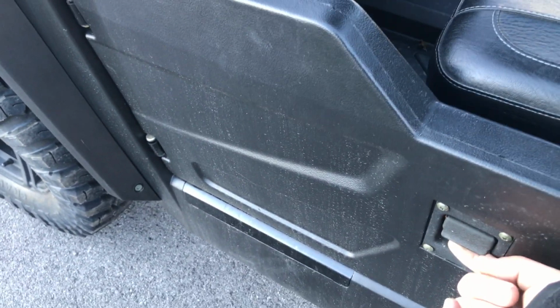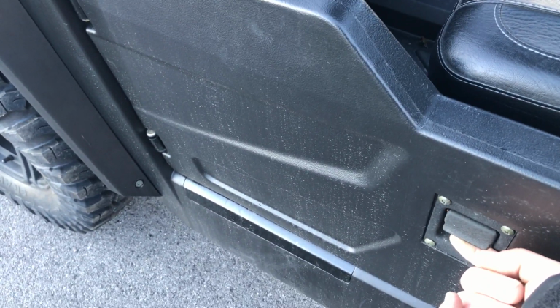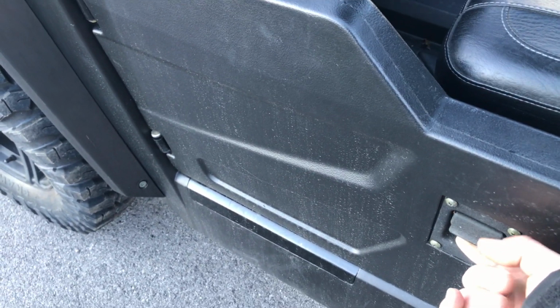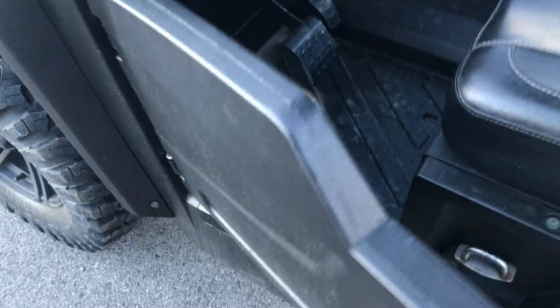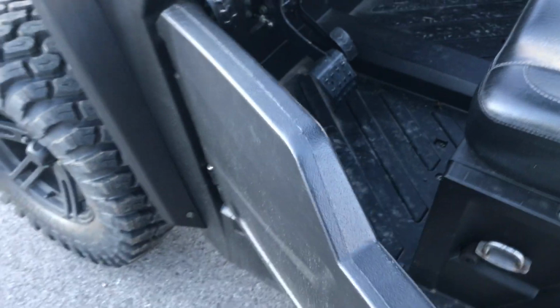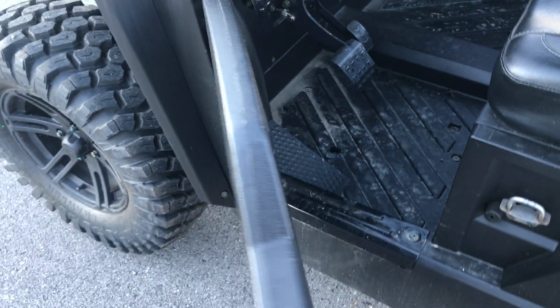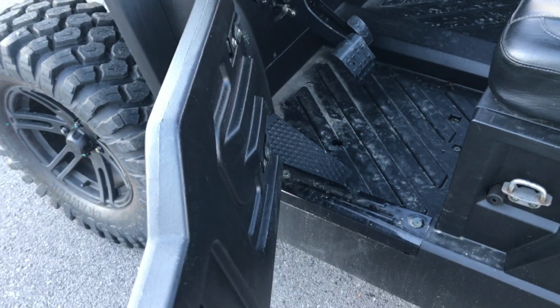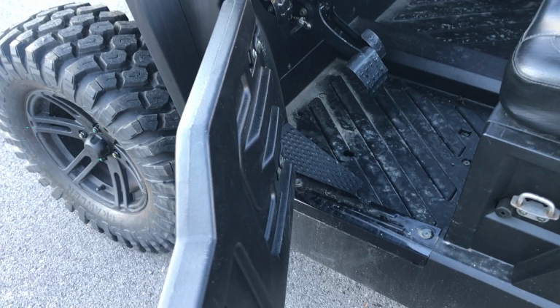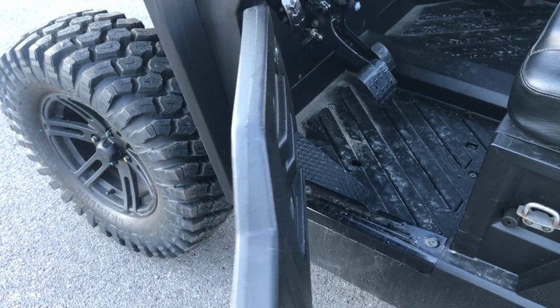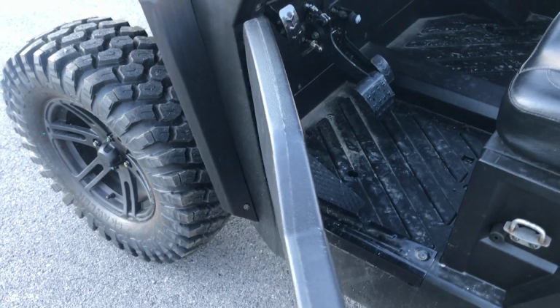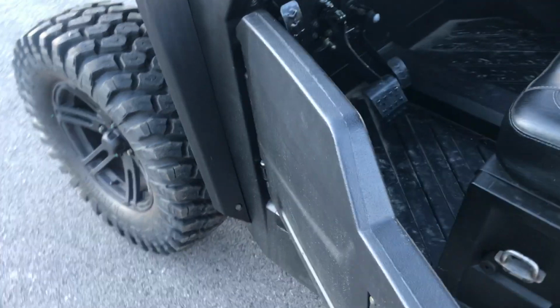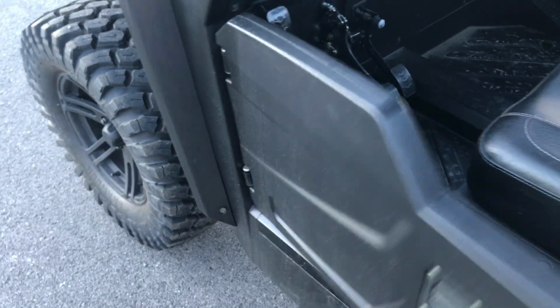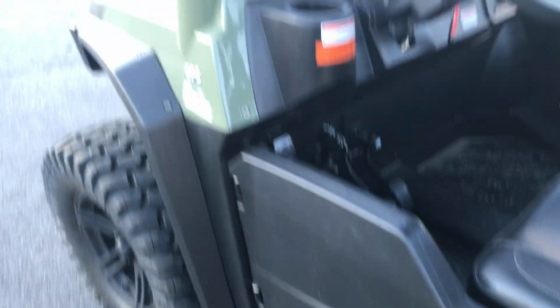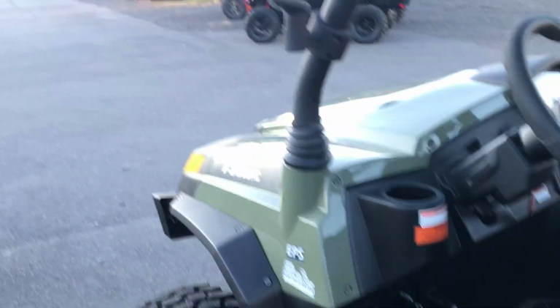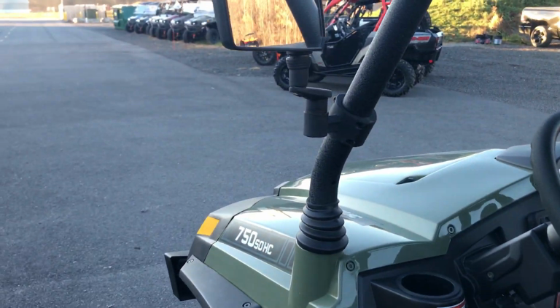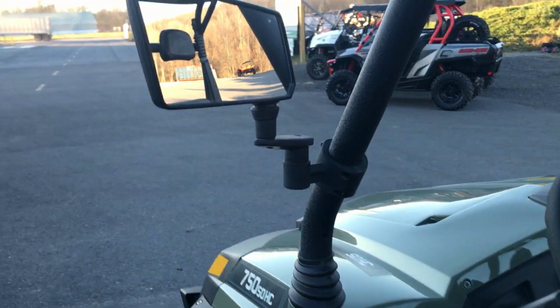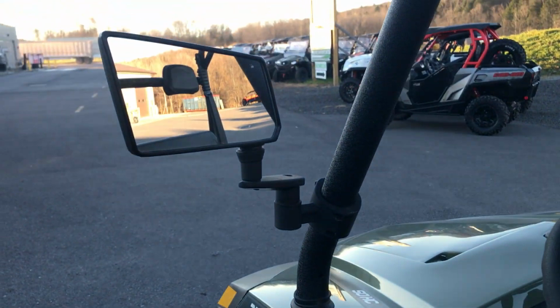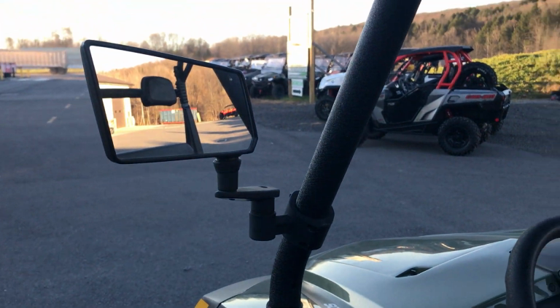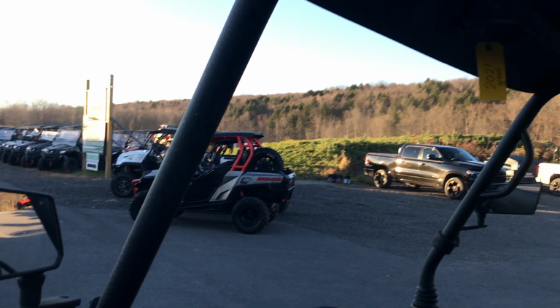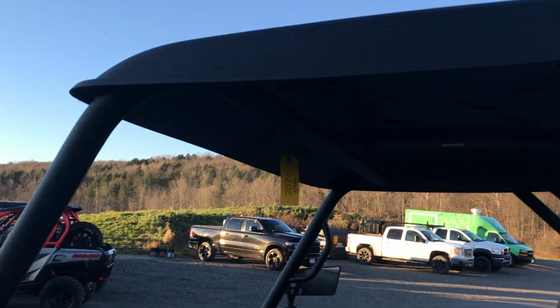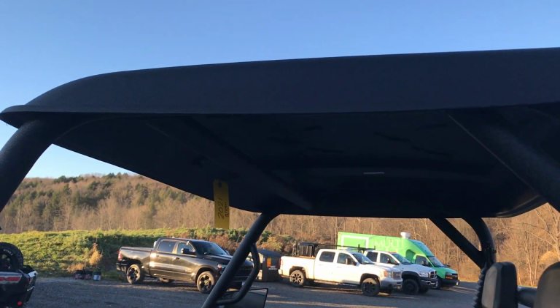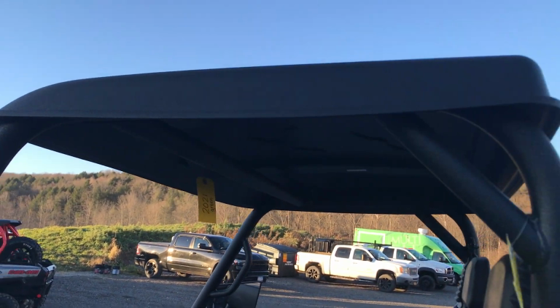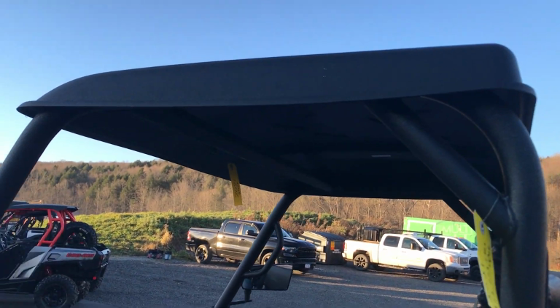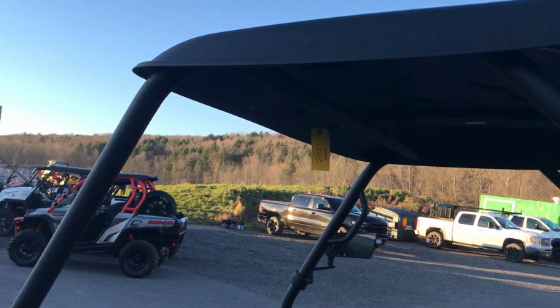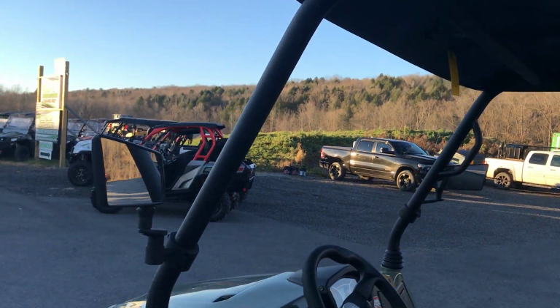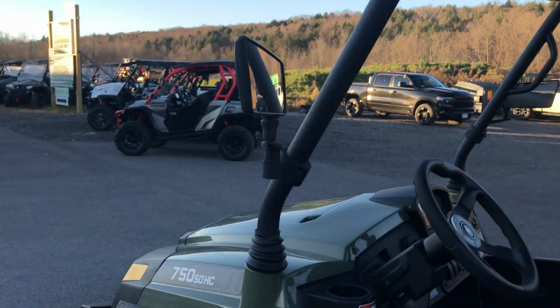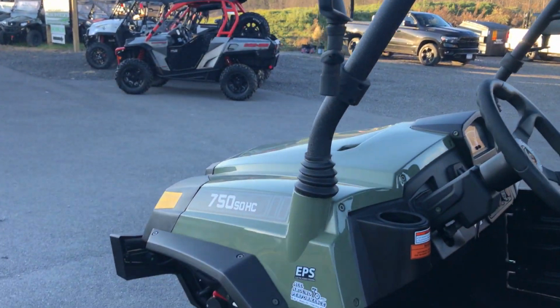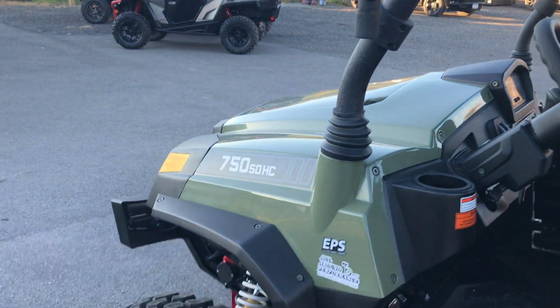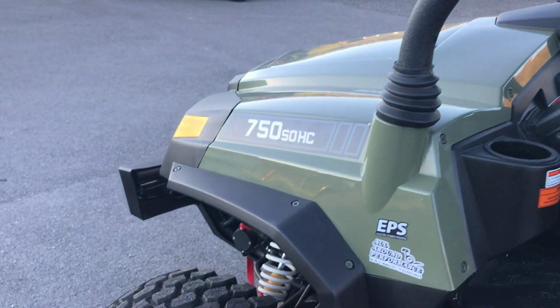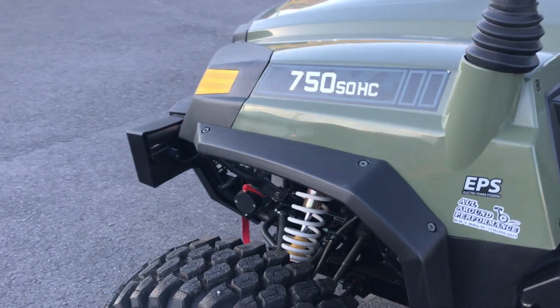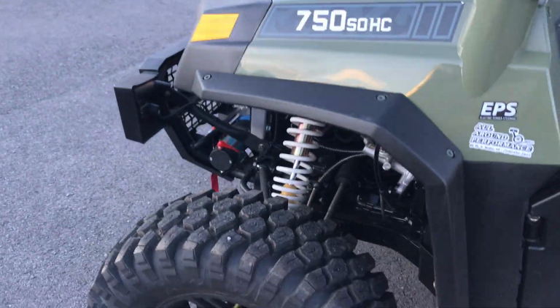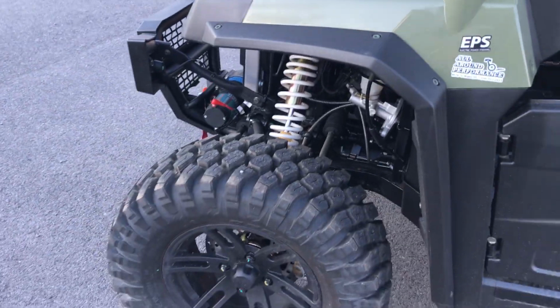Right here you'll find that this has got a half-door kit included in with the price. It comes with the mirrors and the hardtop. The windshield is extra money — we have to pay extra for the windshields when they come in.